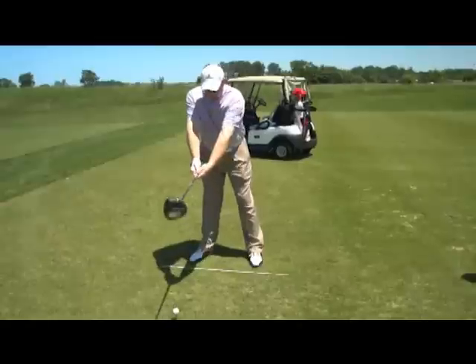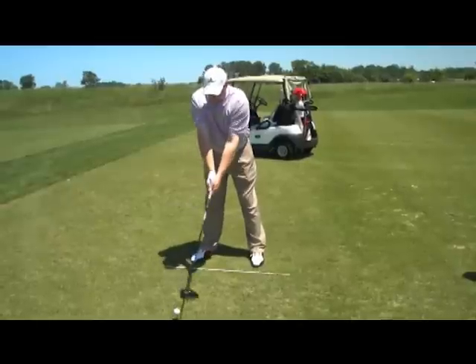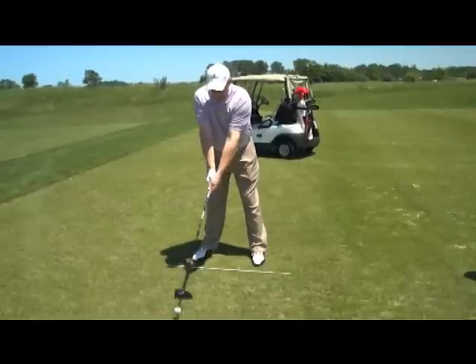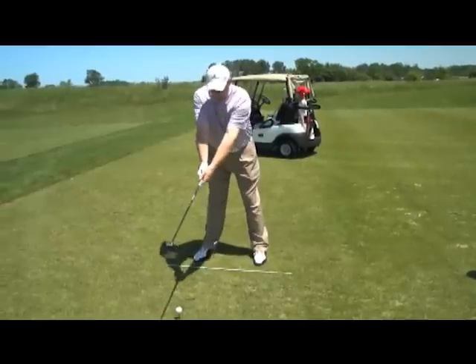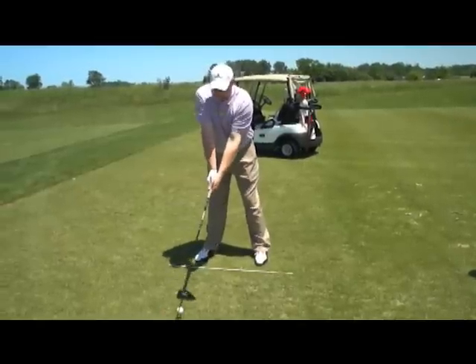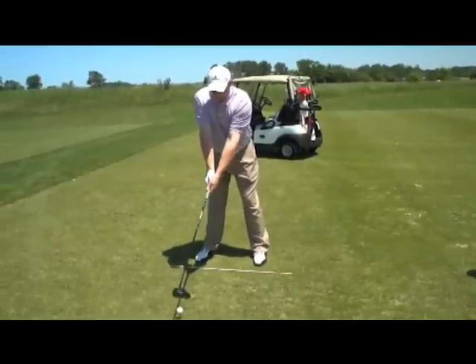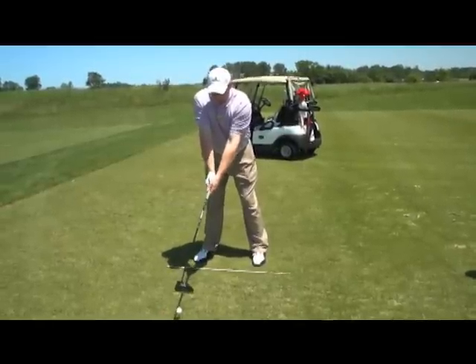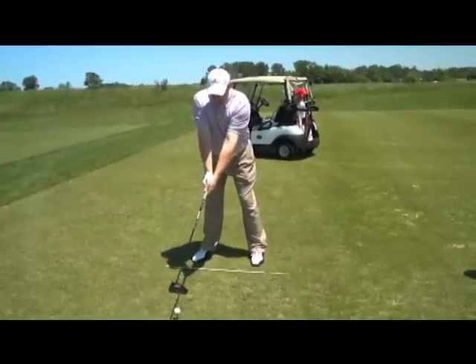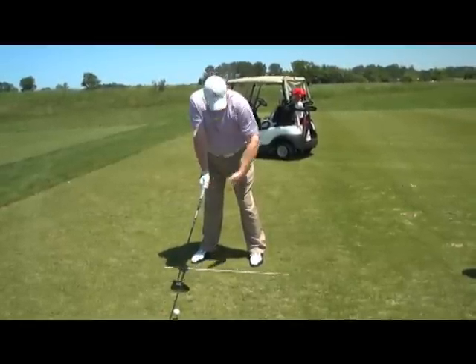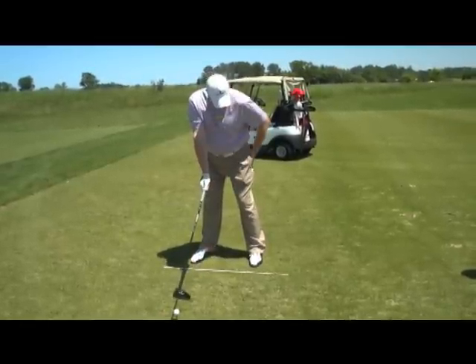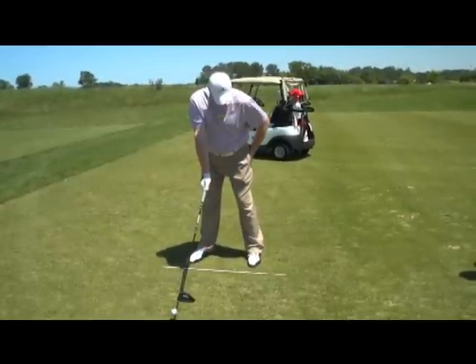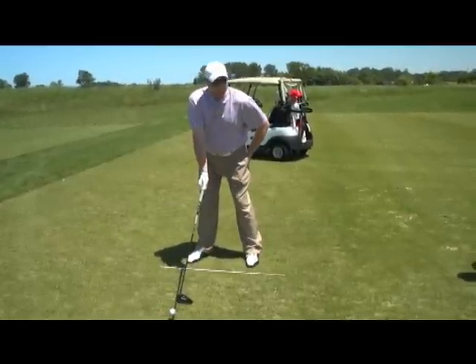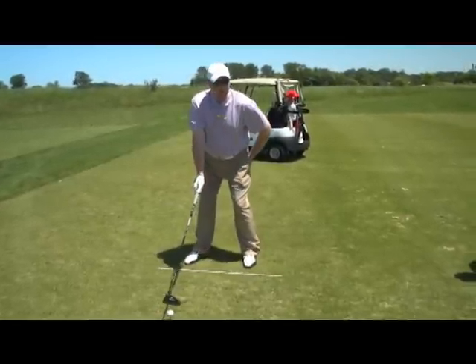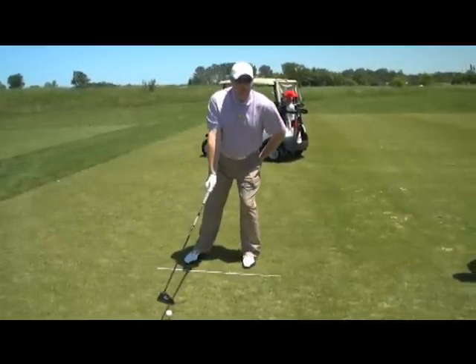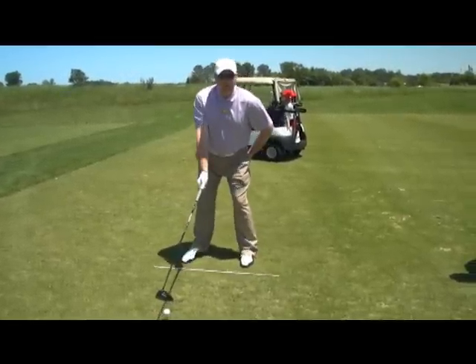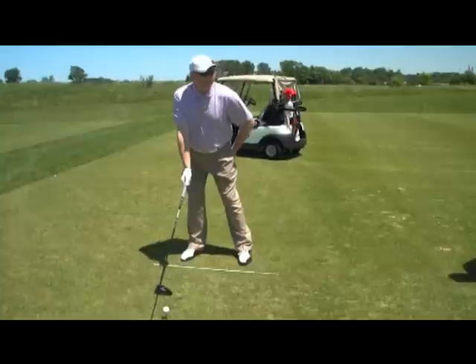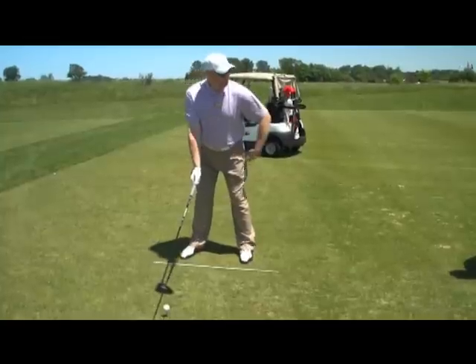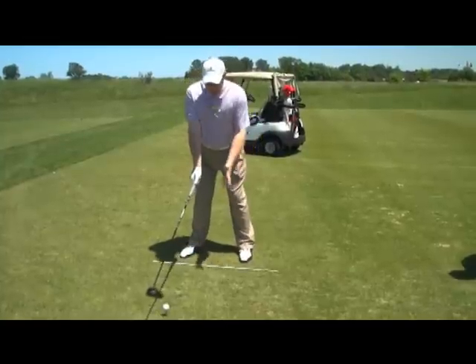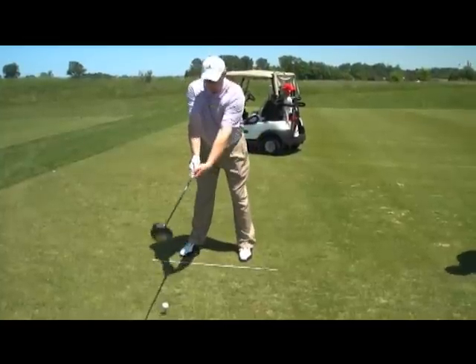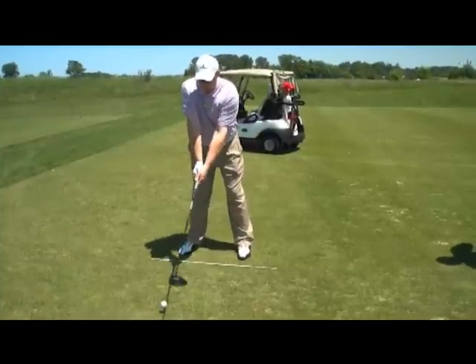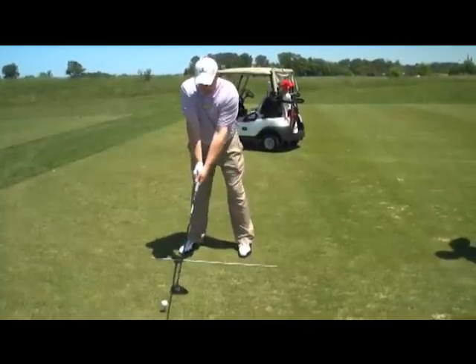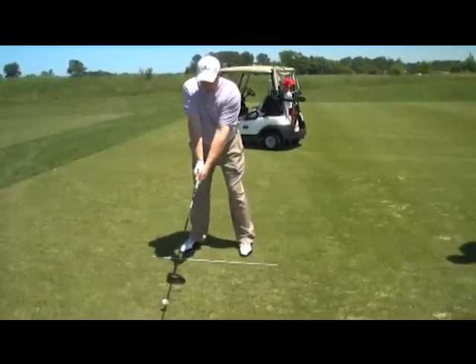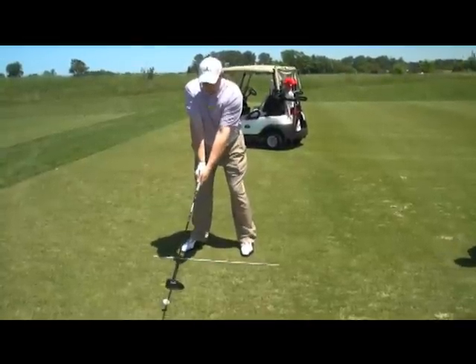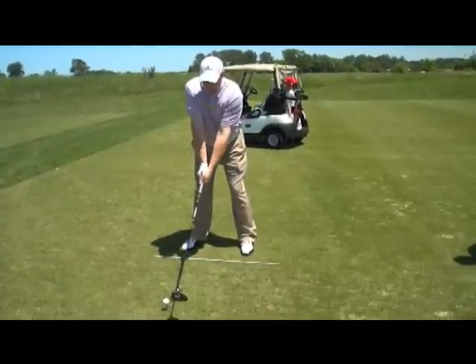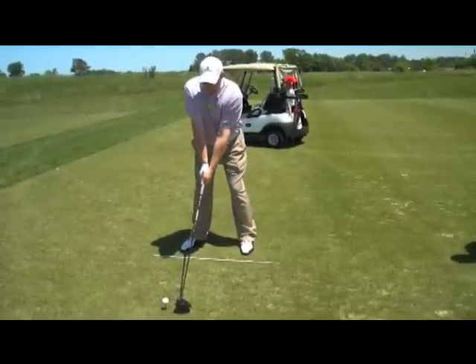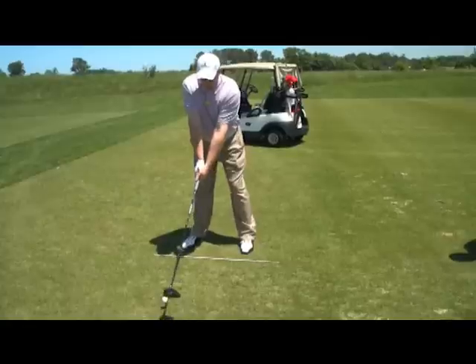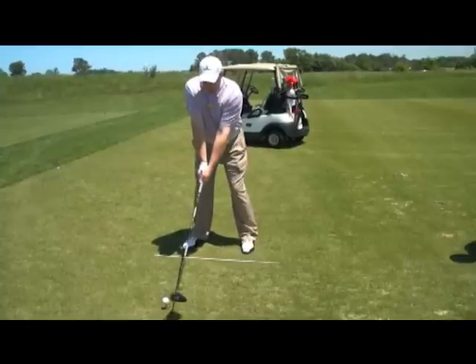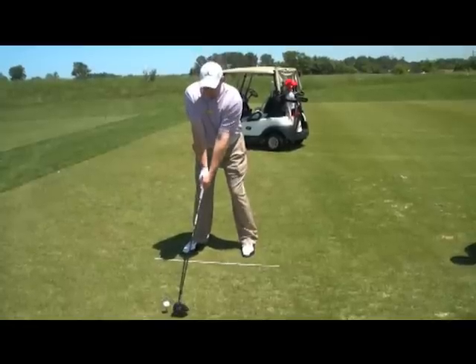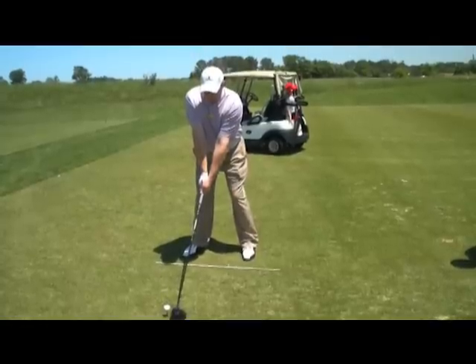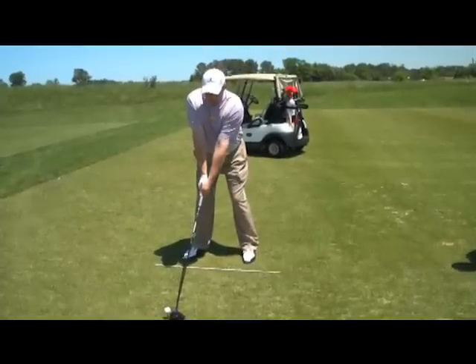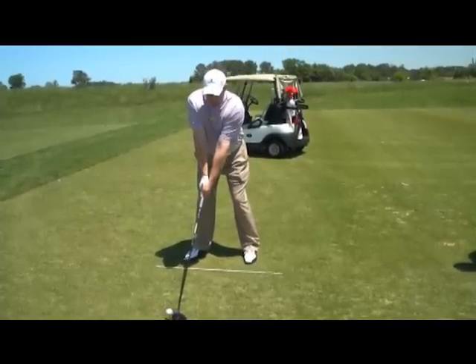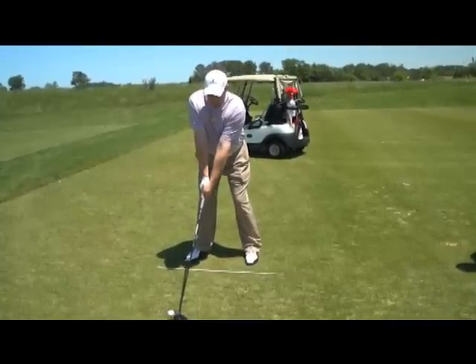From here, our arms are going to hang loose. Everything stays real stable — we don't want a lot of rocking back and forth. Then all we're going to do is turn: turn the shoulders and hips back, and then turn them through.